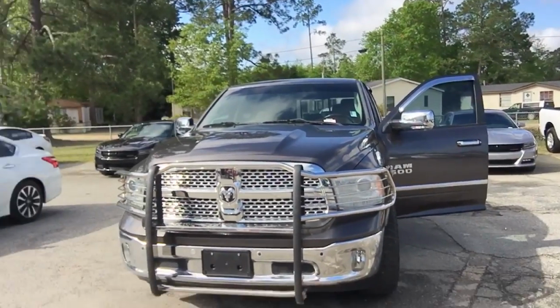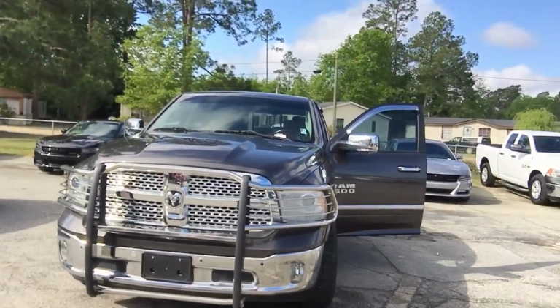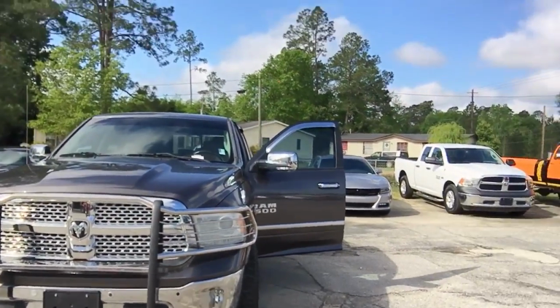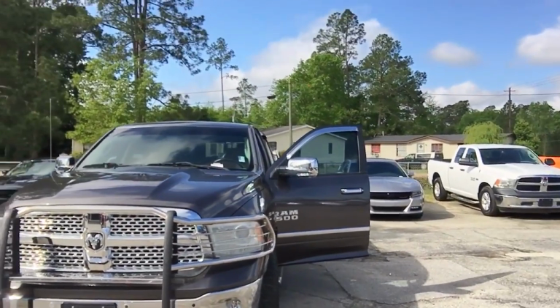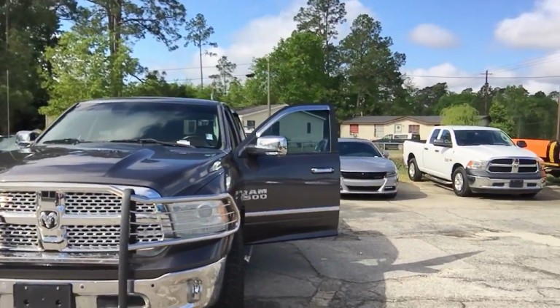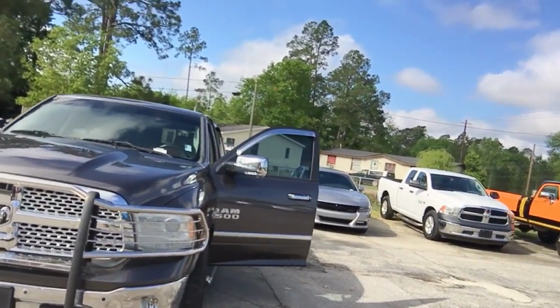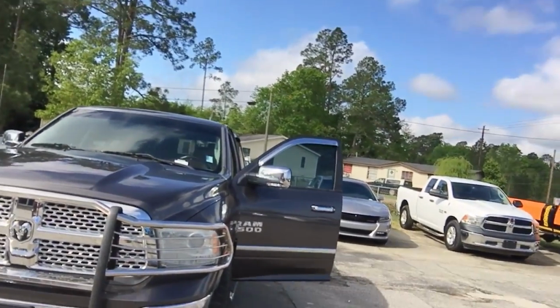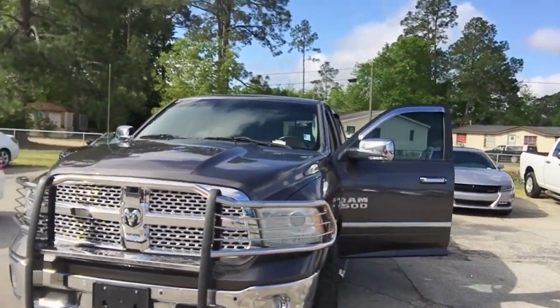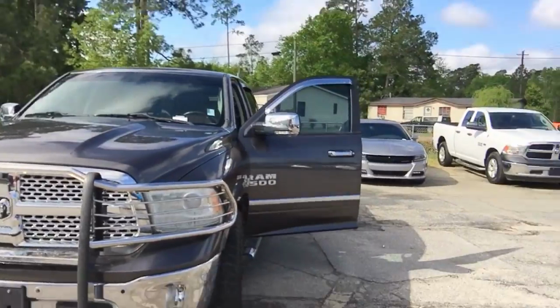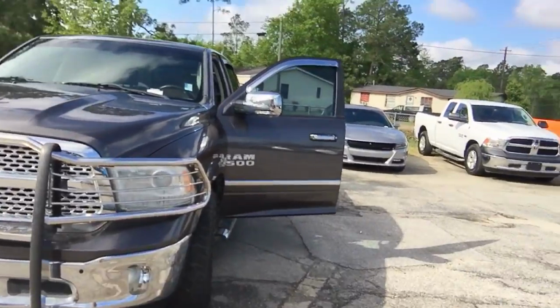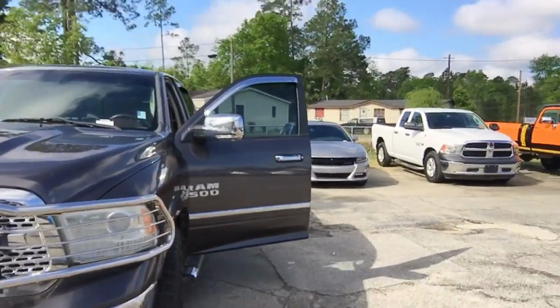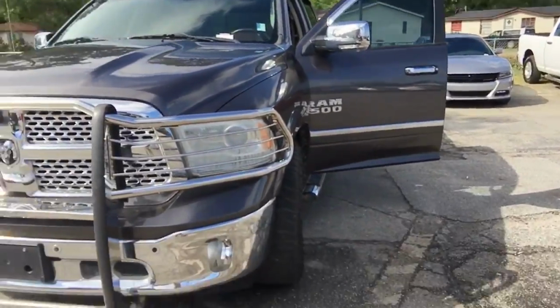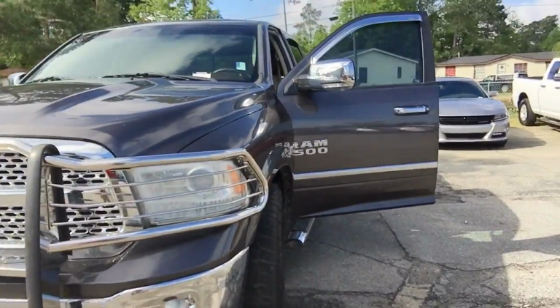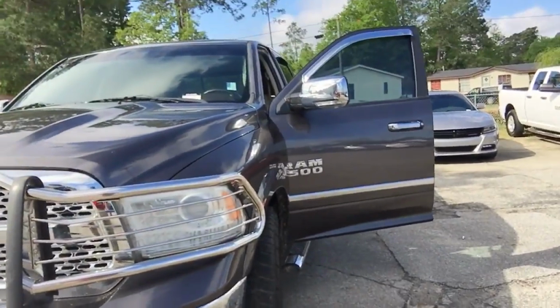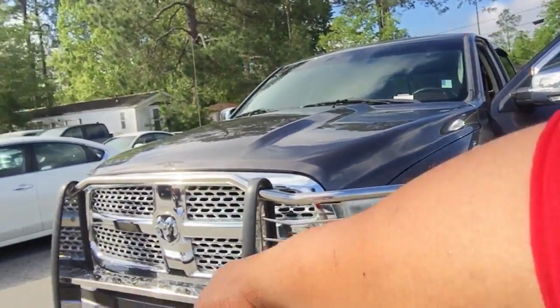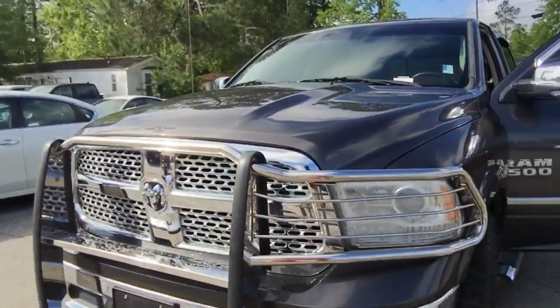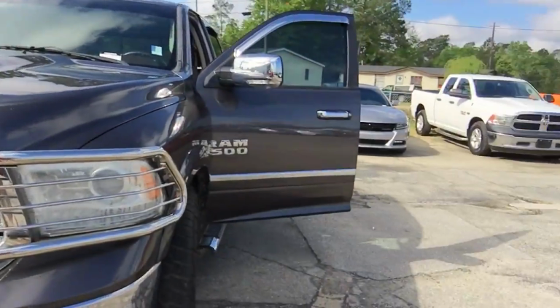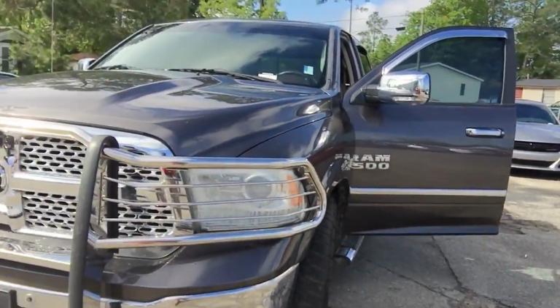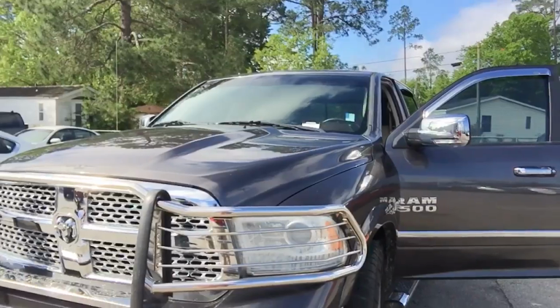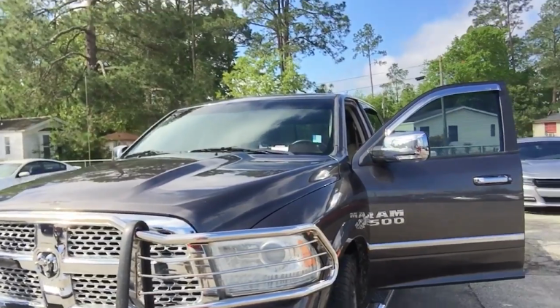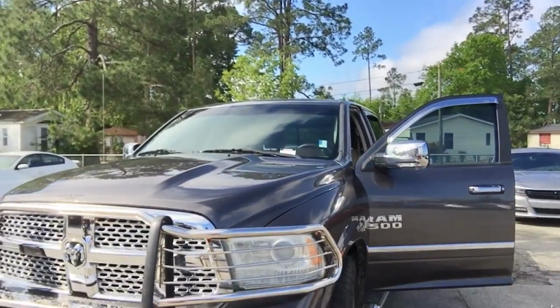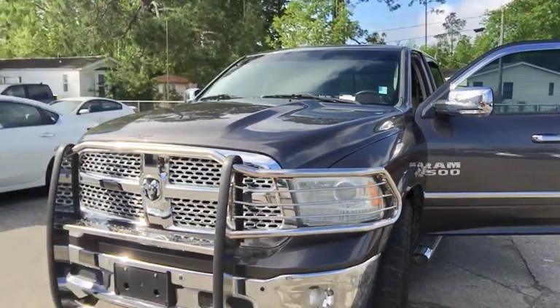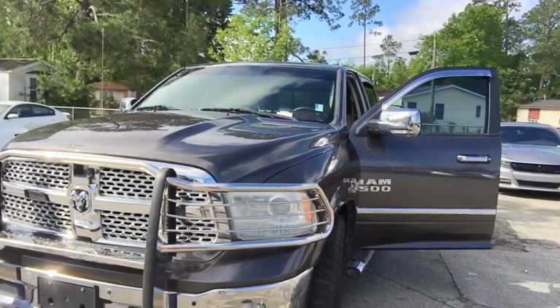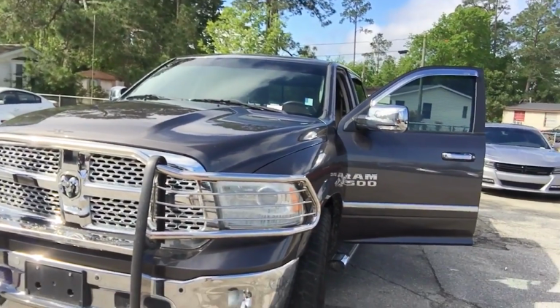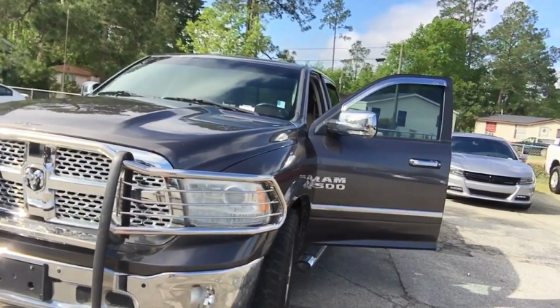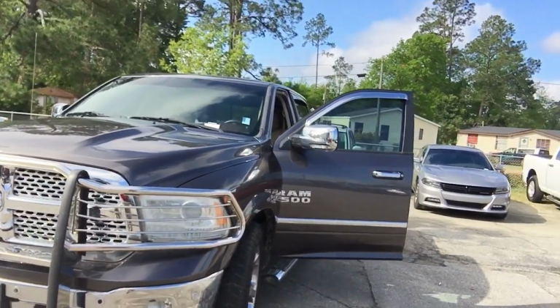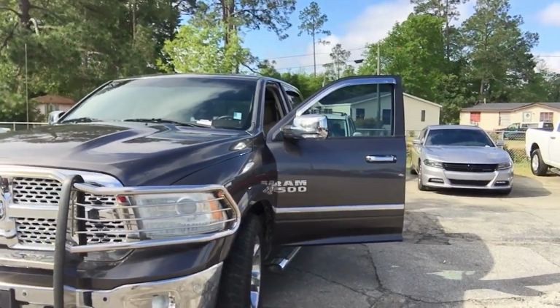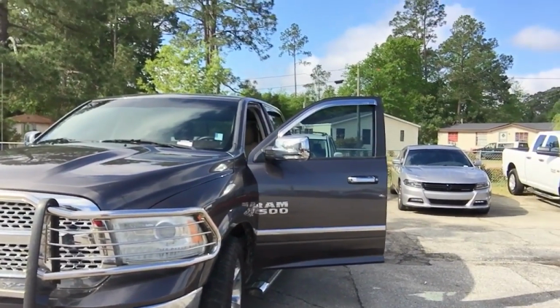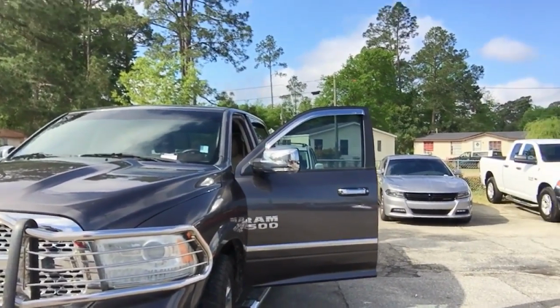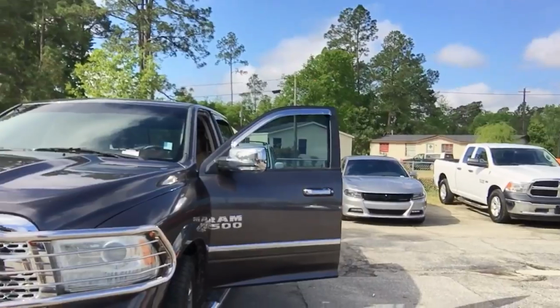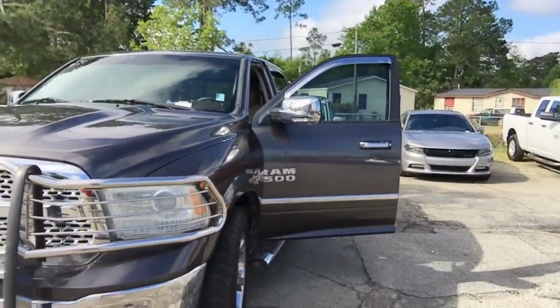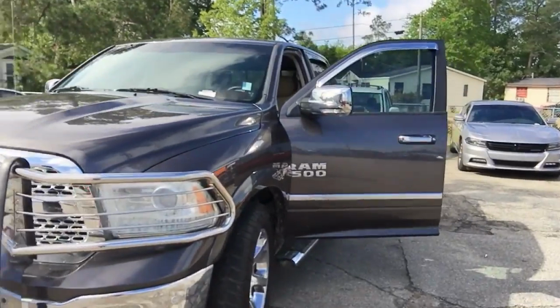Nice LED headlights, fog lights — make it a lot easier to see at night. See the dots right here along the front? We also have them in the back — those are parking sensors. They let you know when you're in too close proximity to objects like cars, people, anything like that.